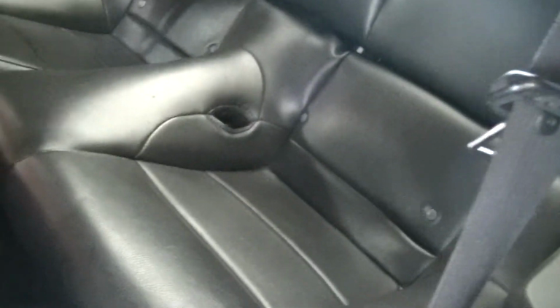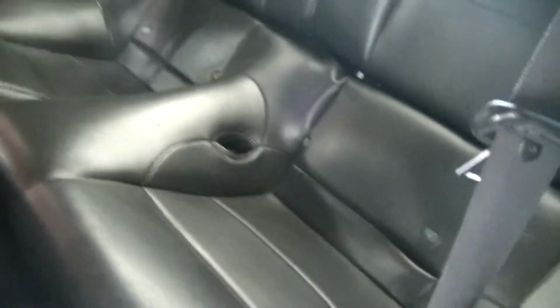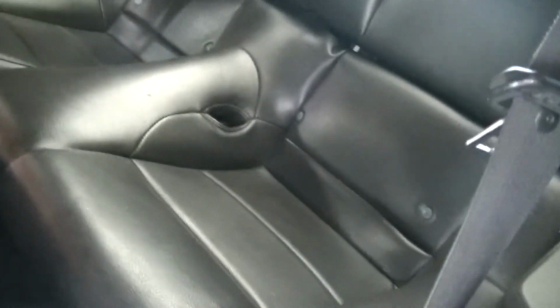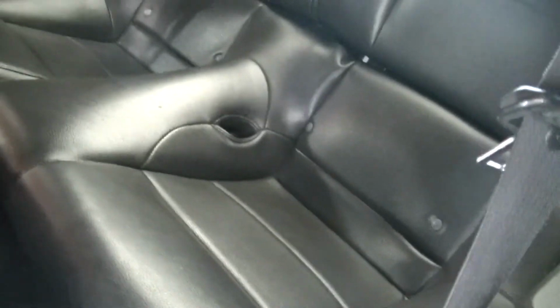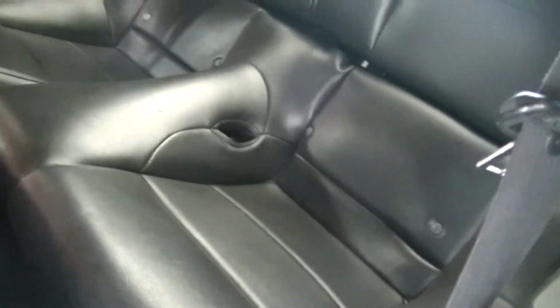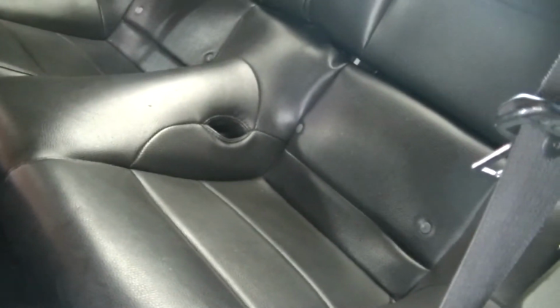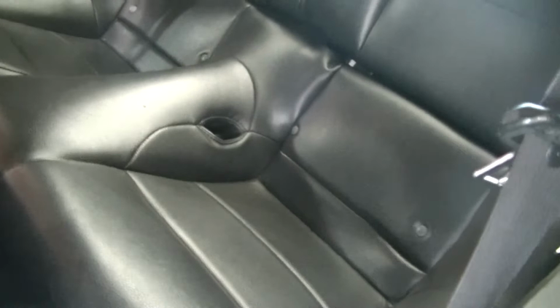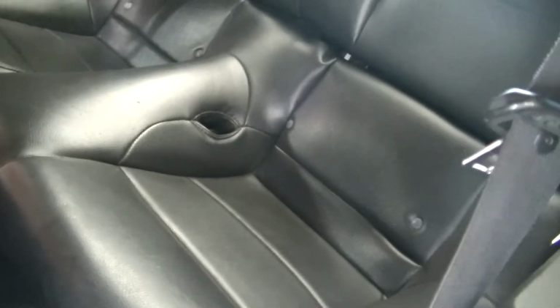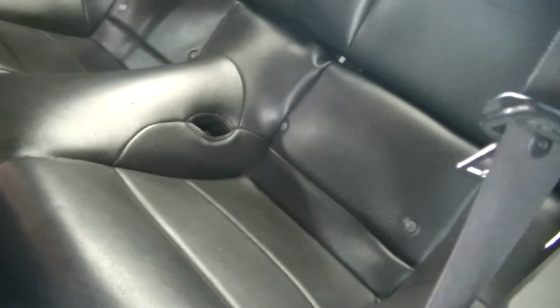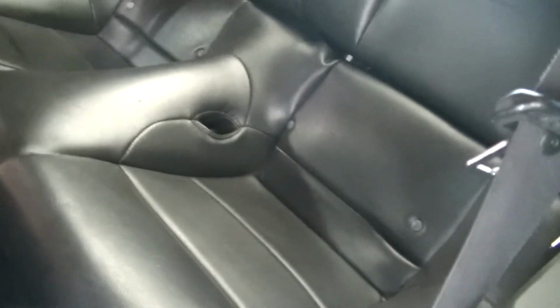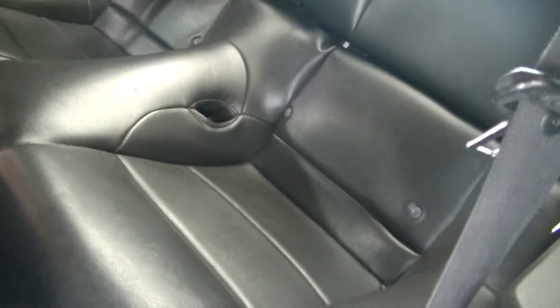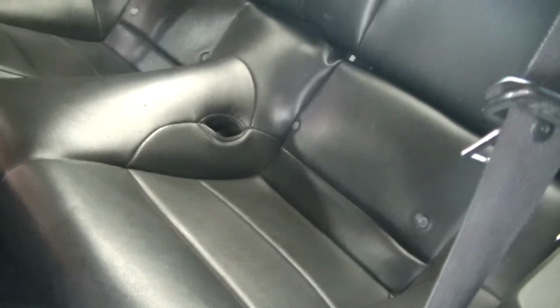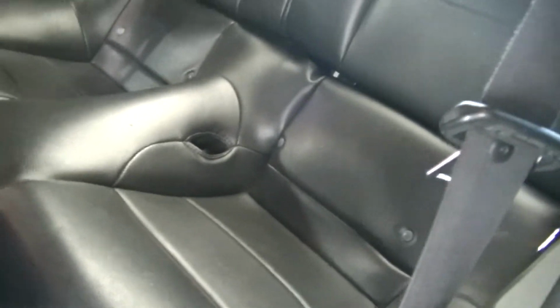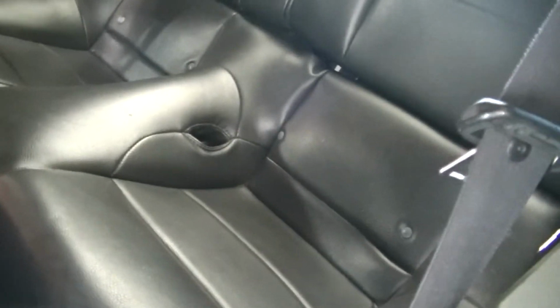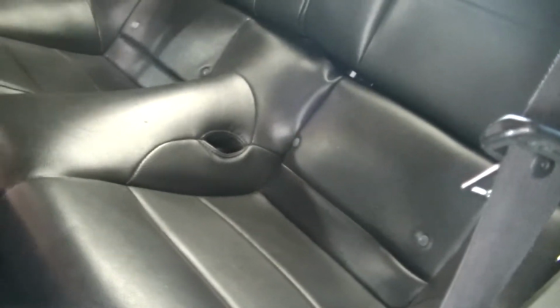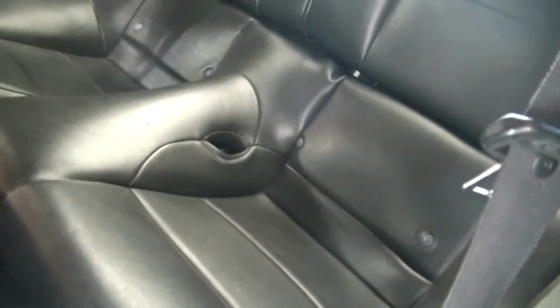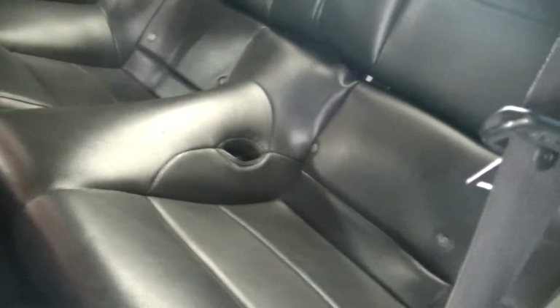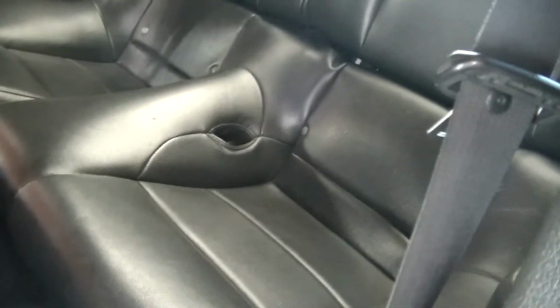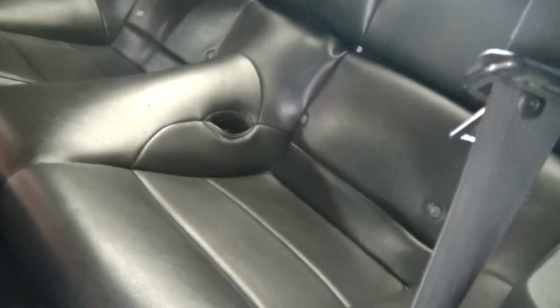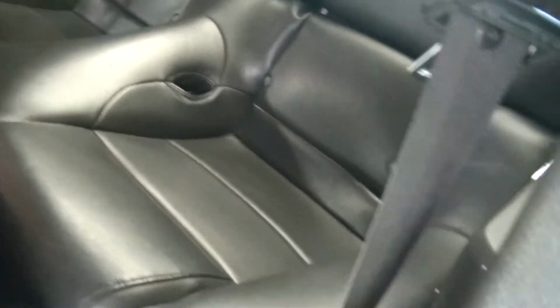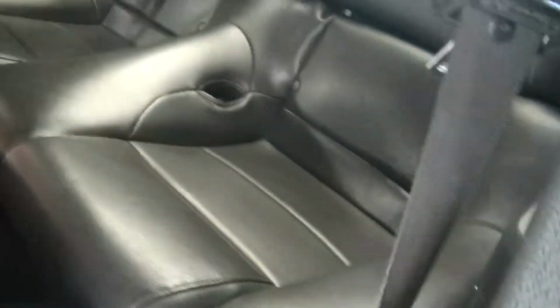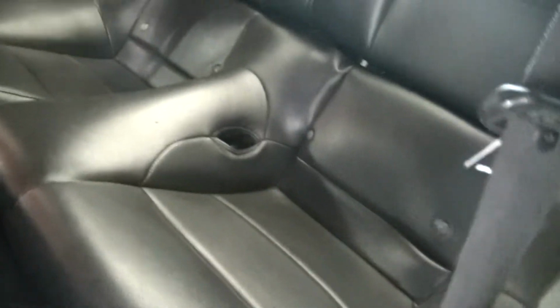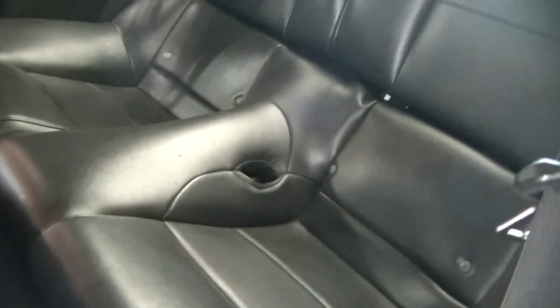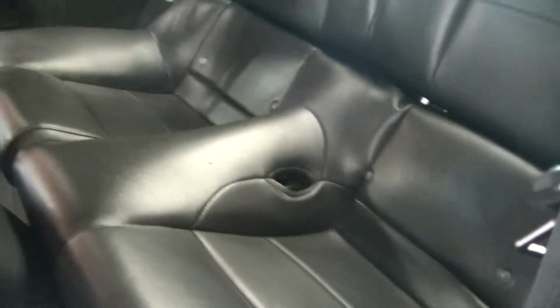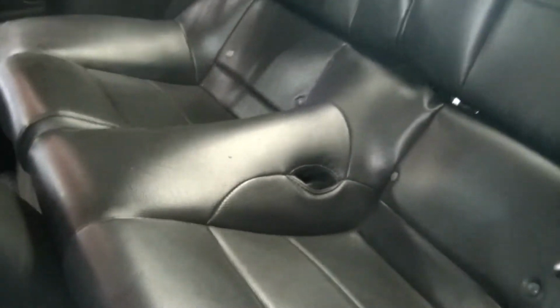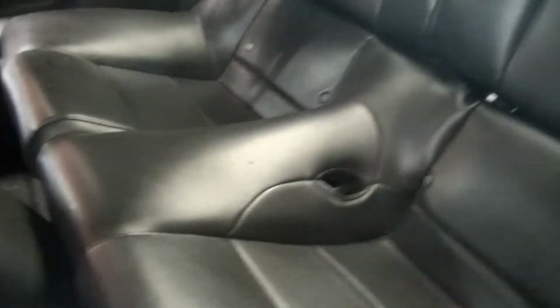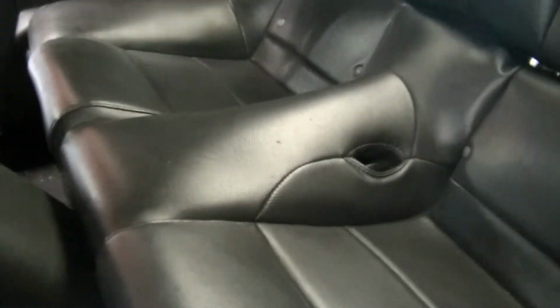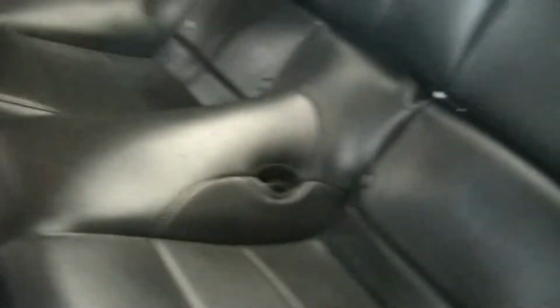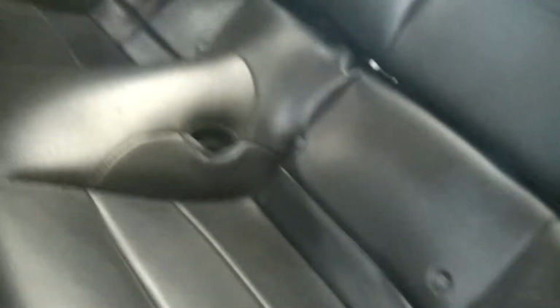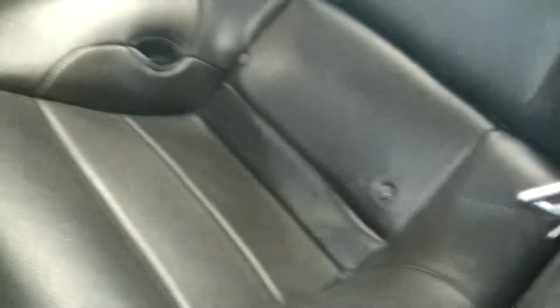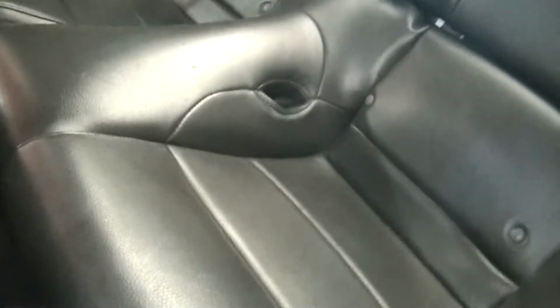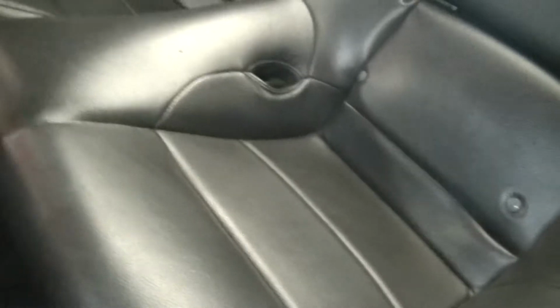The back seats don't weigh much in this thing, so as far as doing a back seat delete, it's not enough for me to worry about as far as that goes.